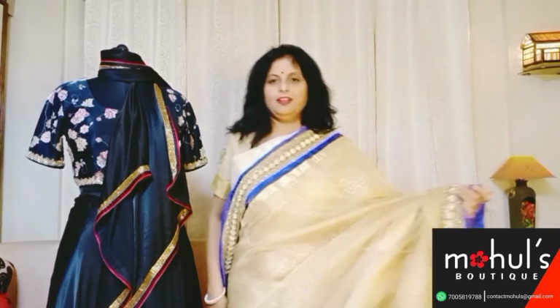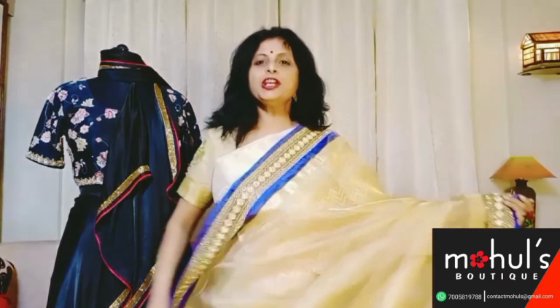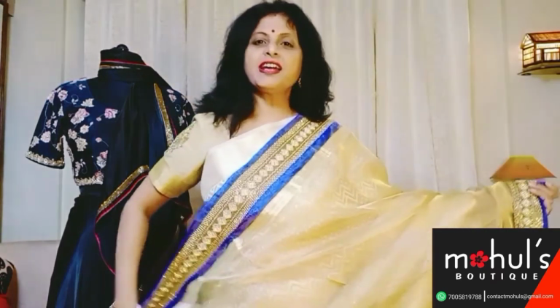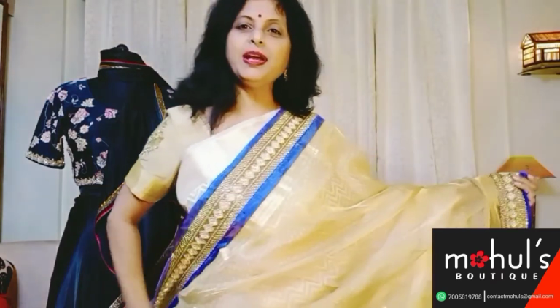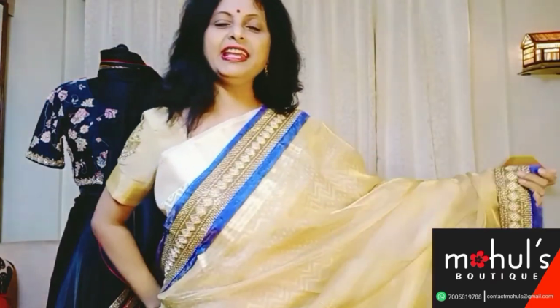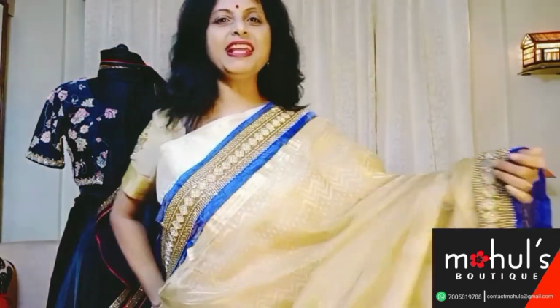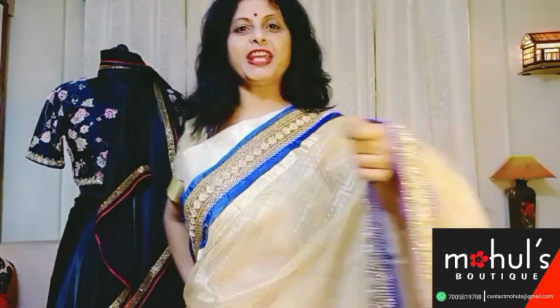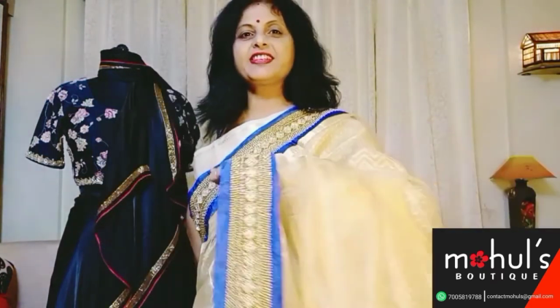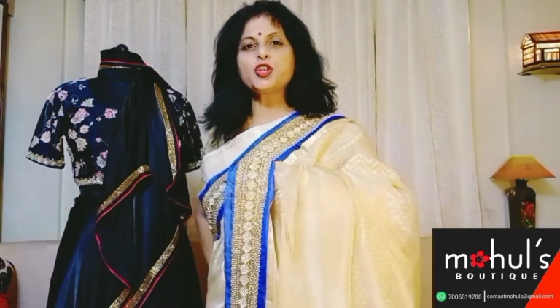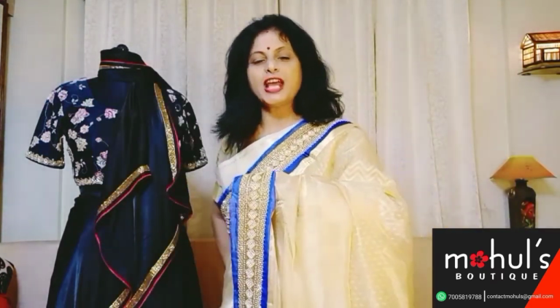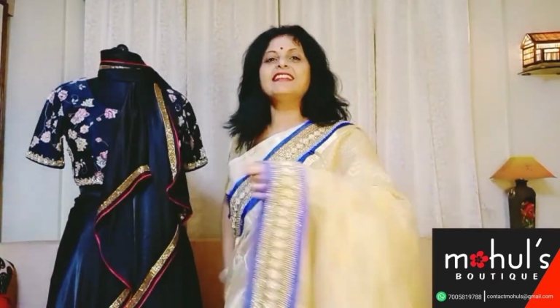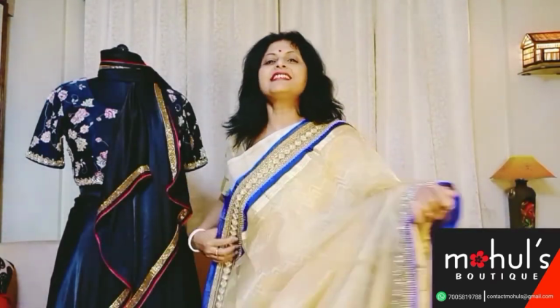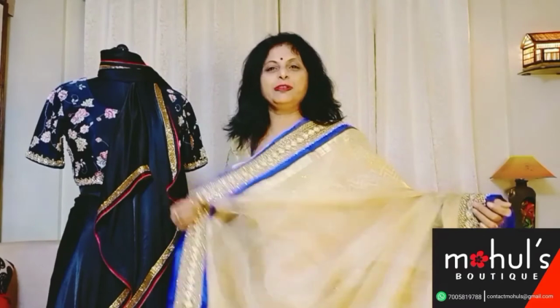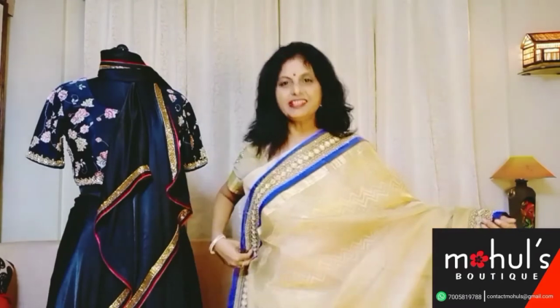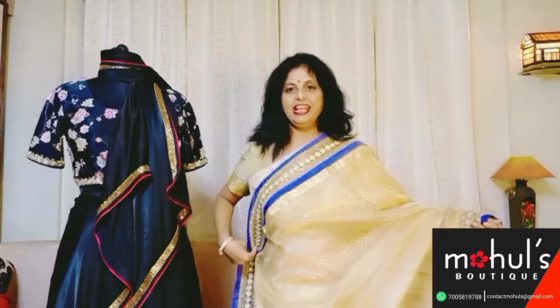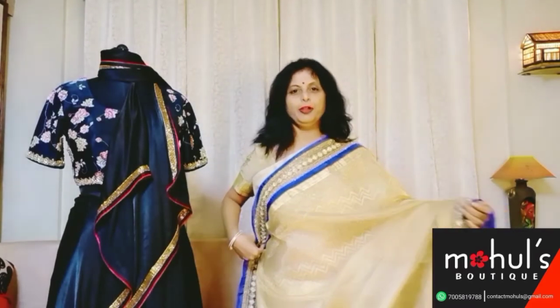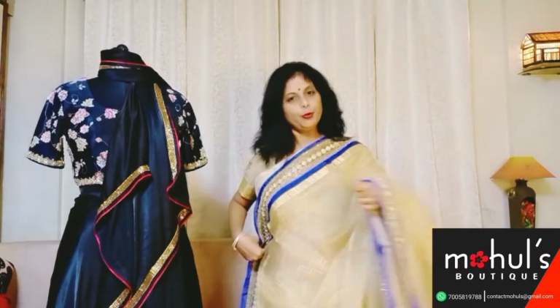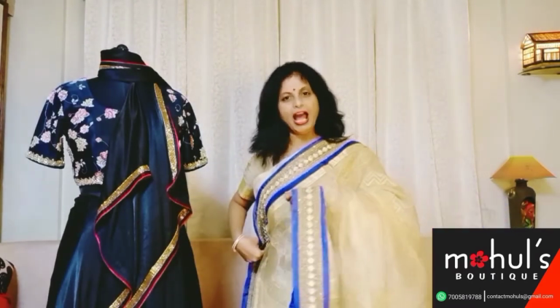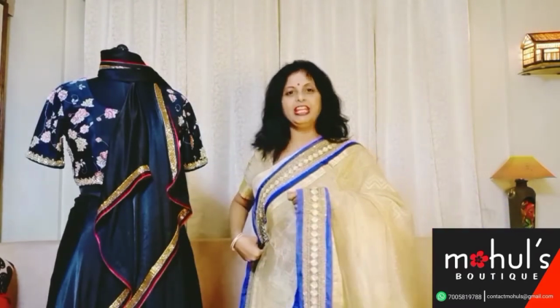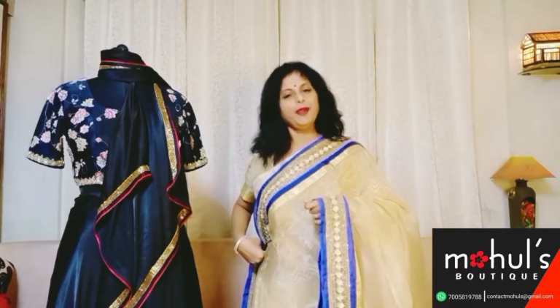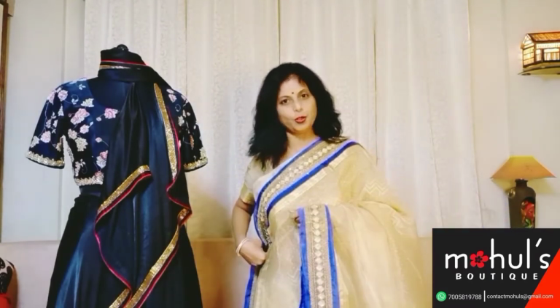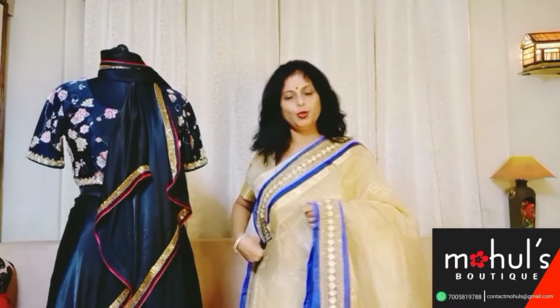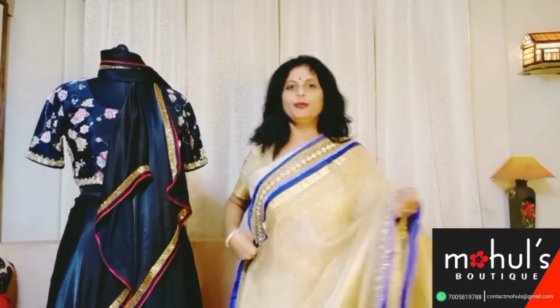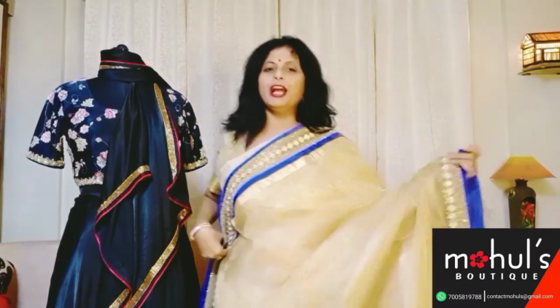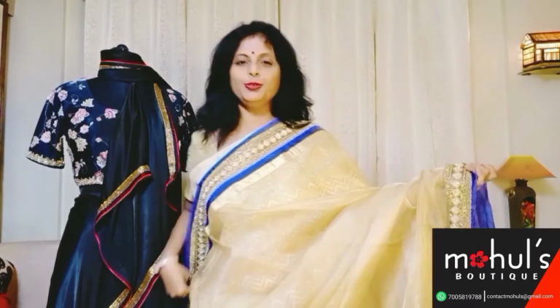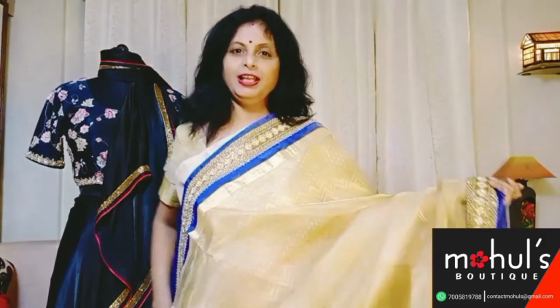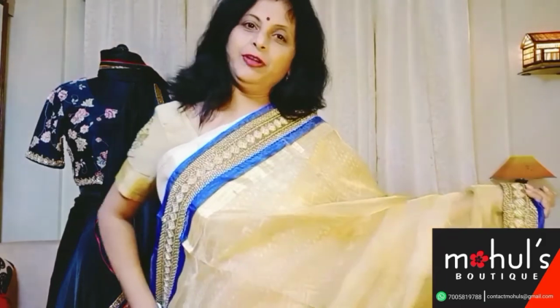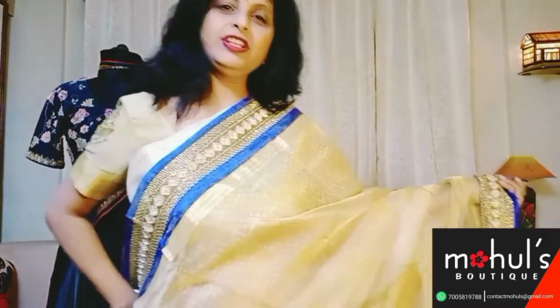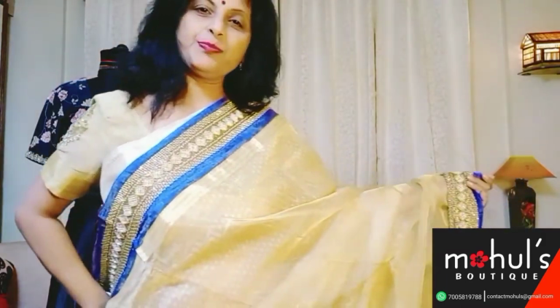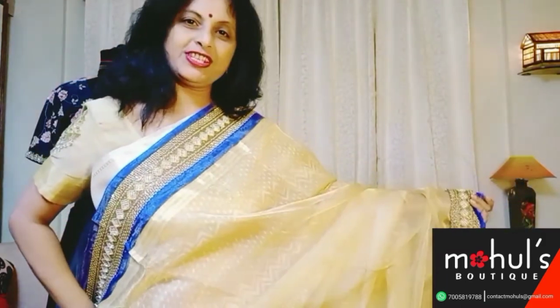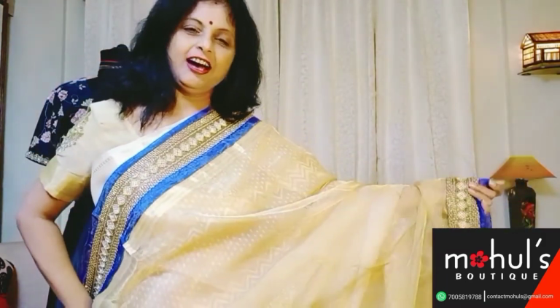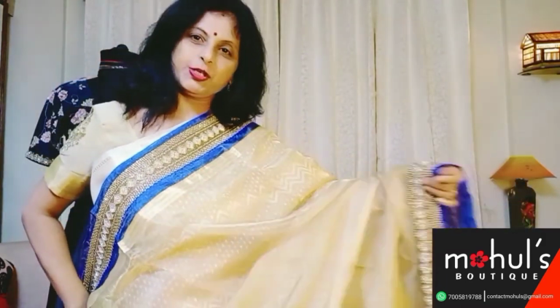Whichever saree you are liking, please take the screenshot and send it to us. If you have any inquiries, we would like to give you the response after the show.